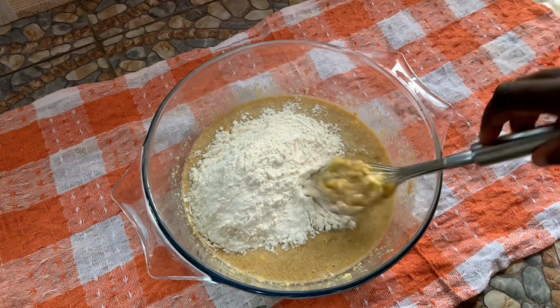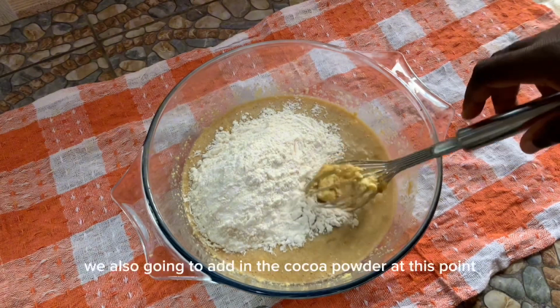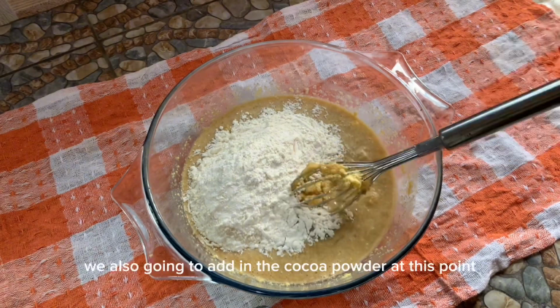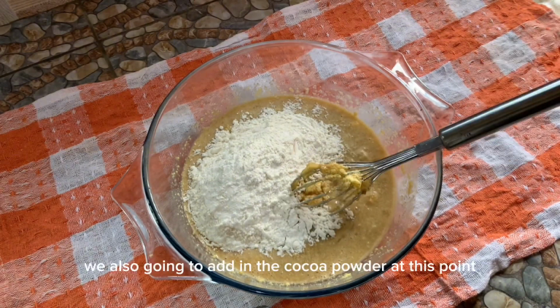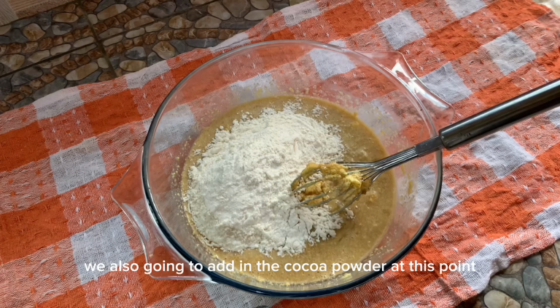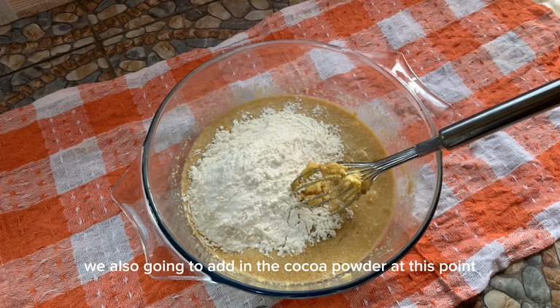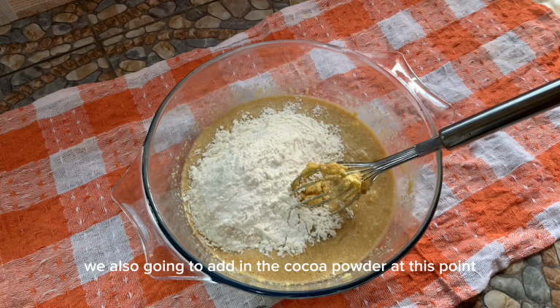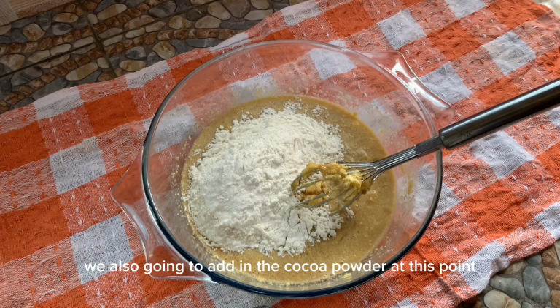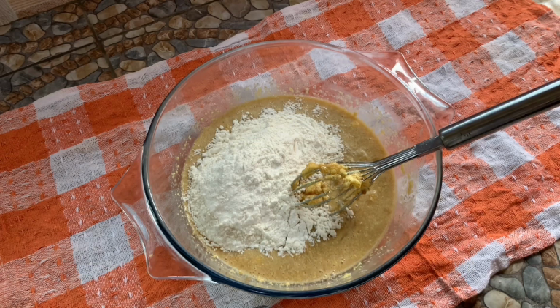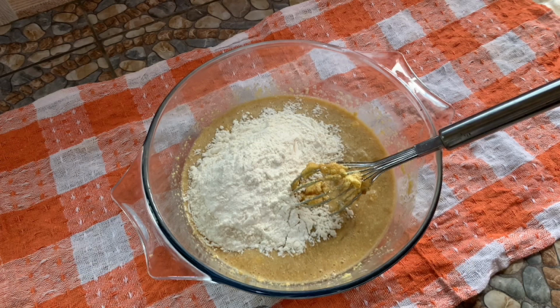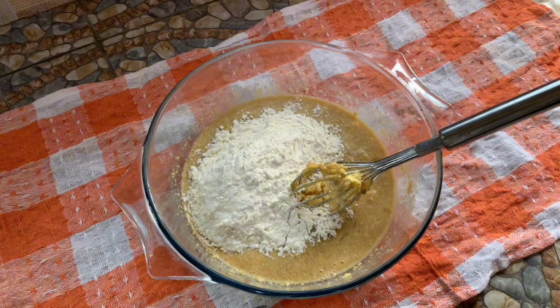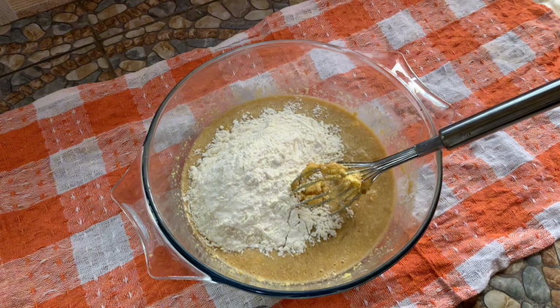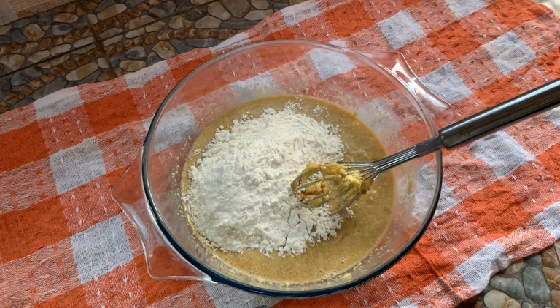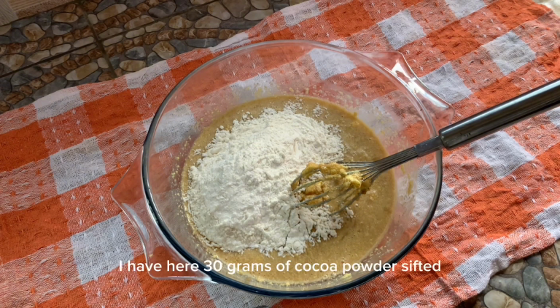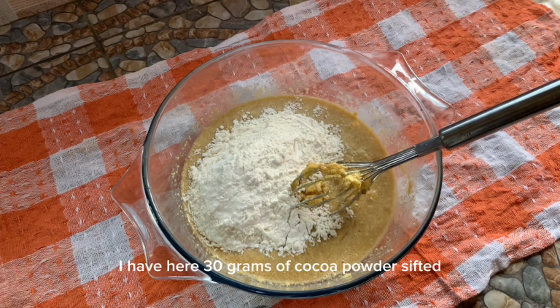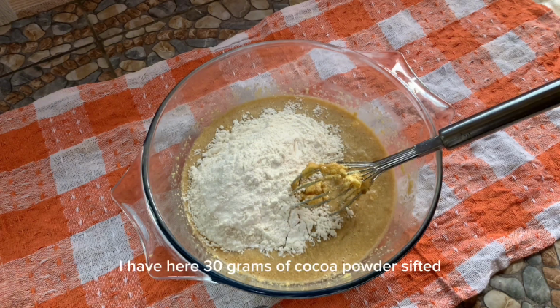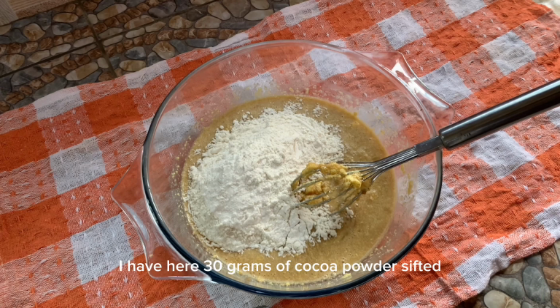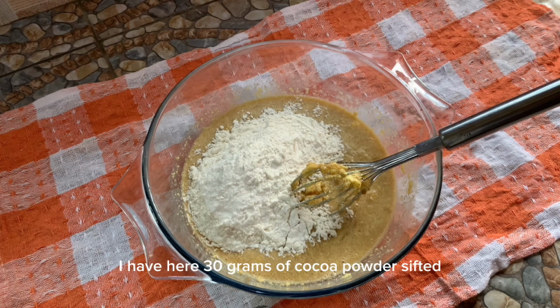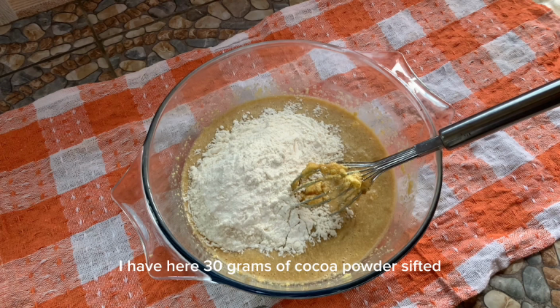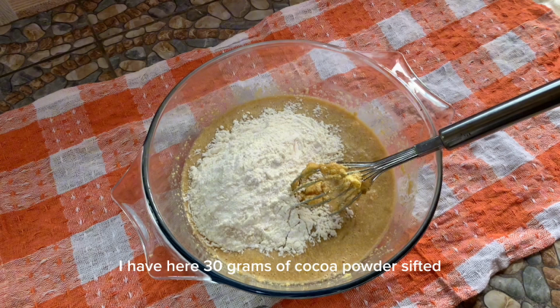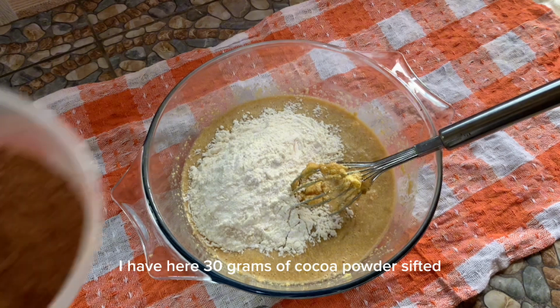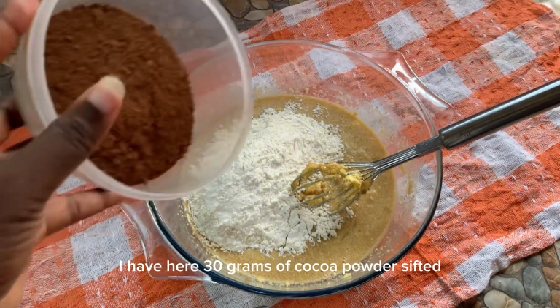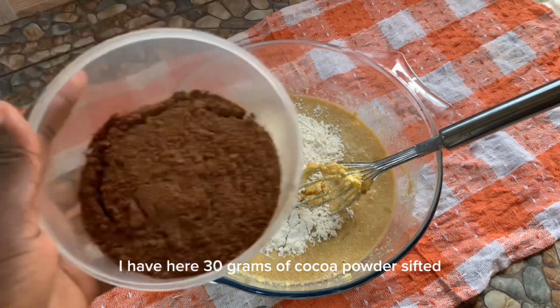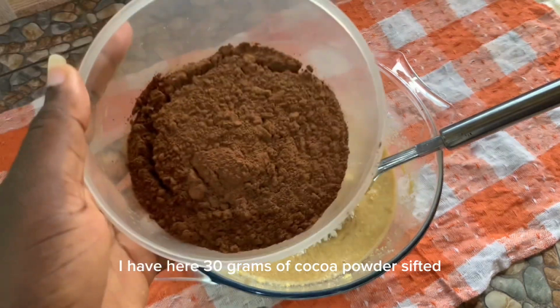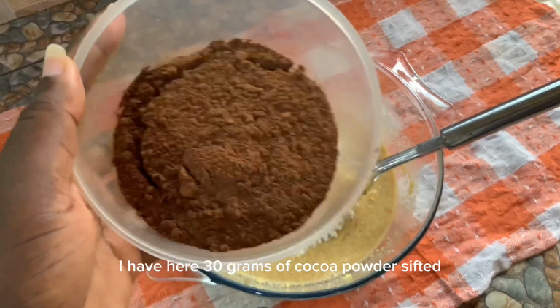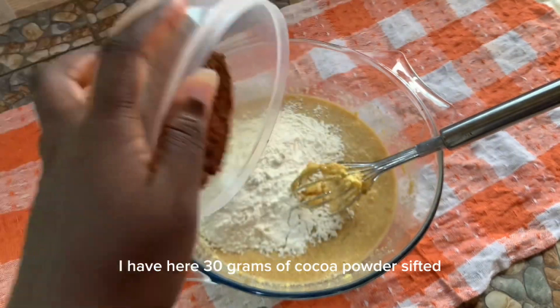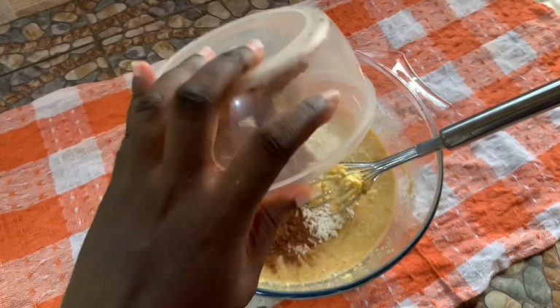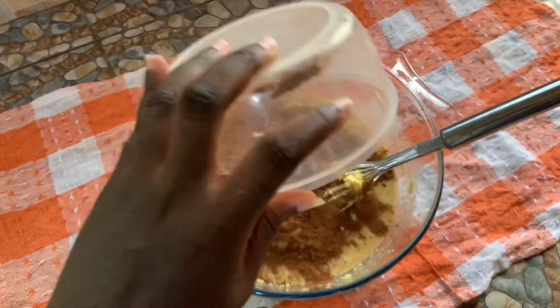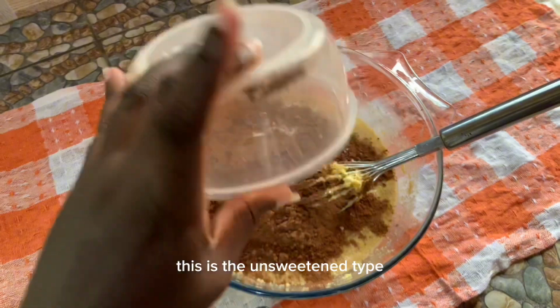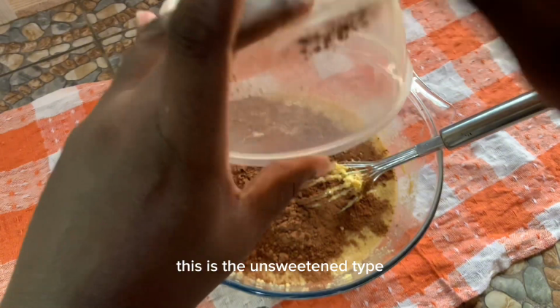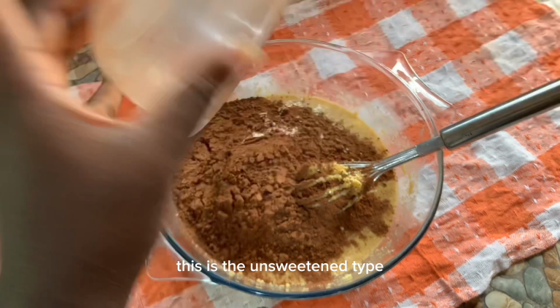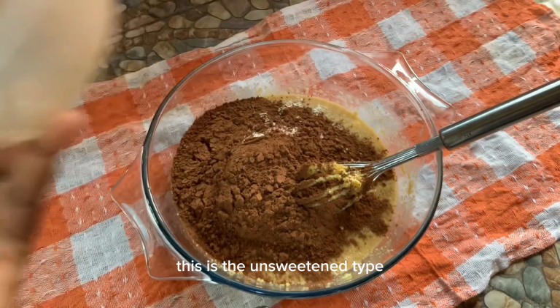We're also going to add in the cocoa powder at this point — 30 grams of sifted cocoa powder, the unsweetened type.